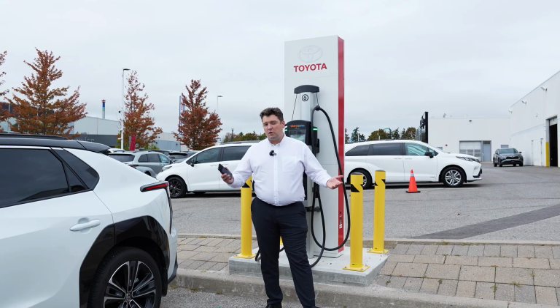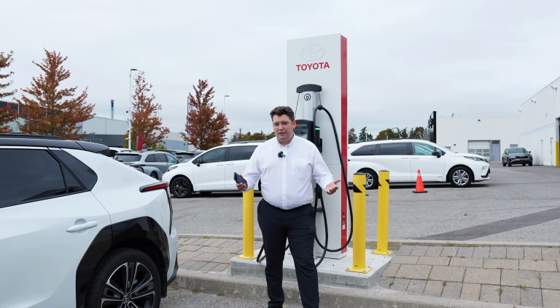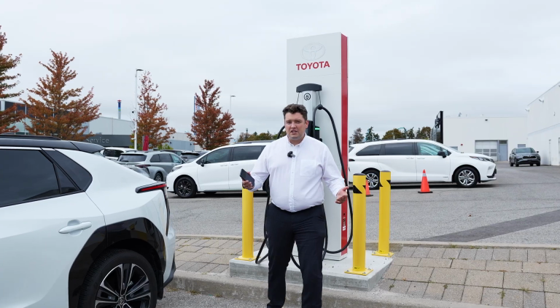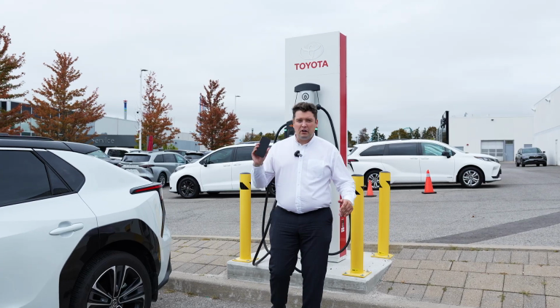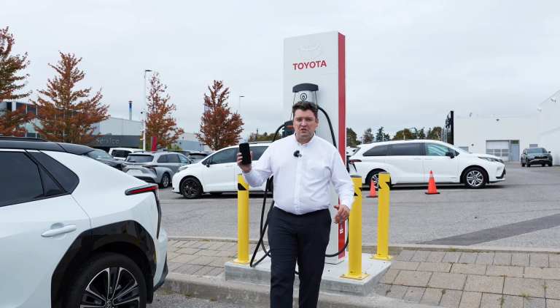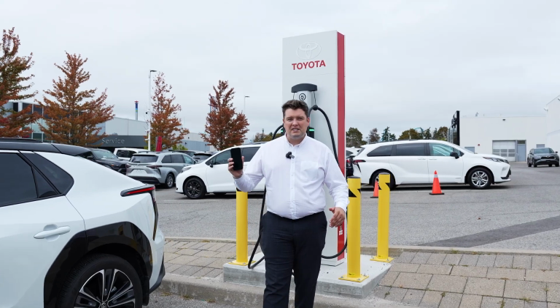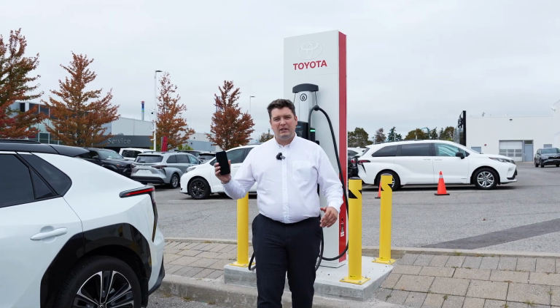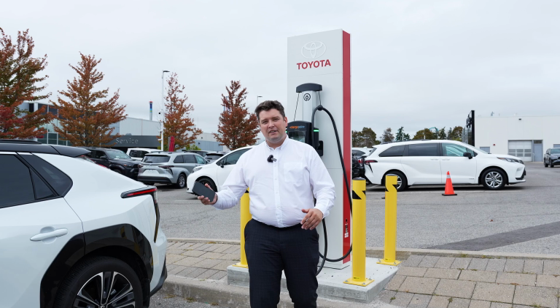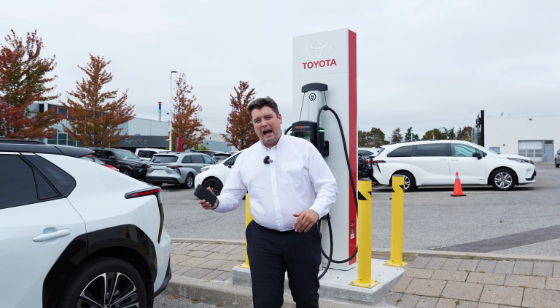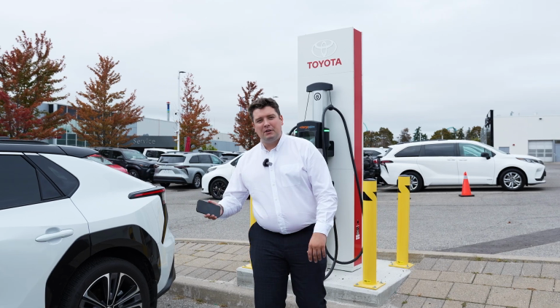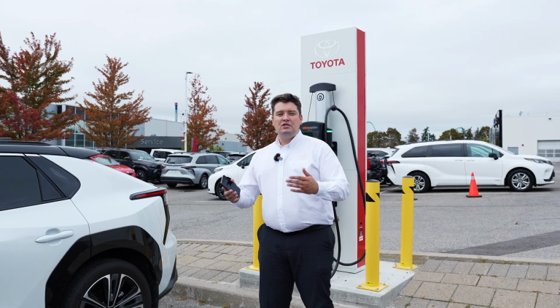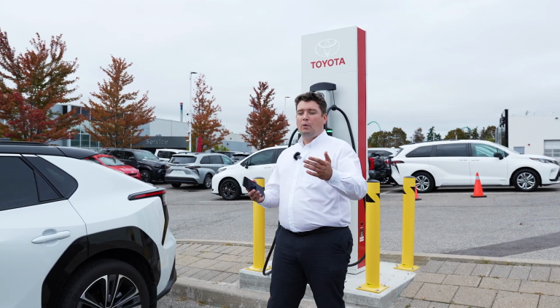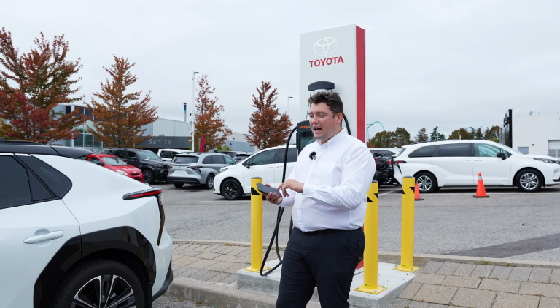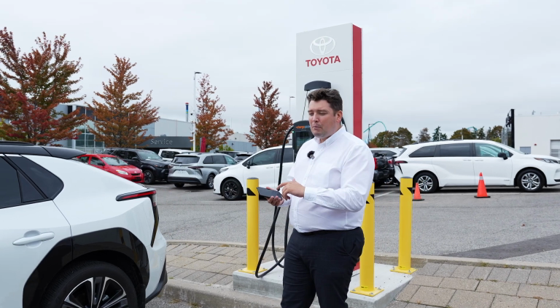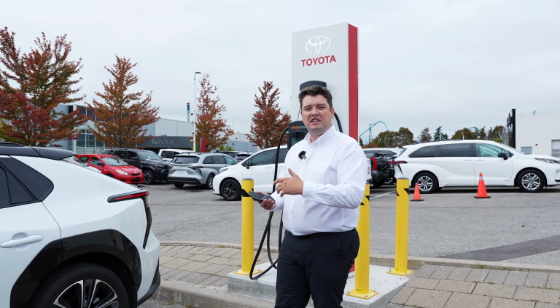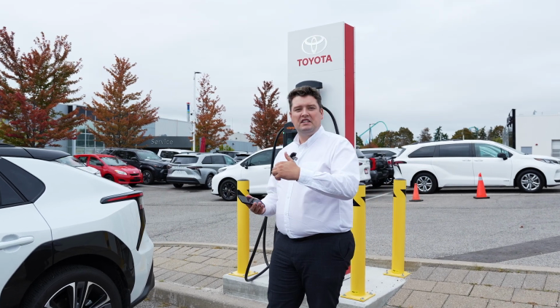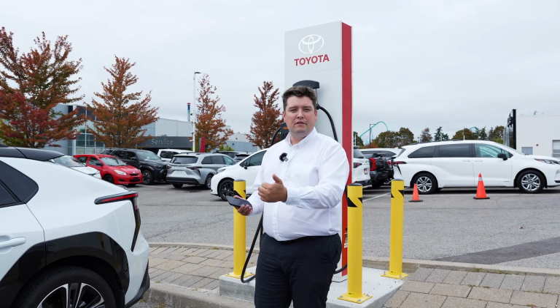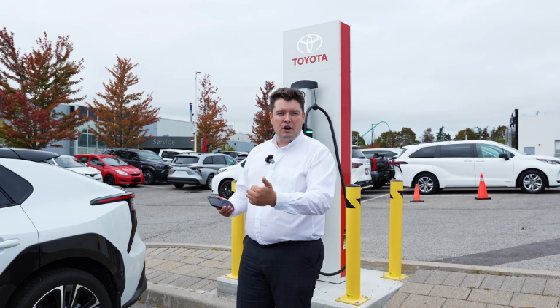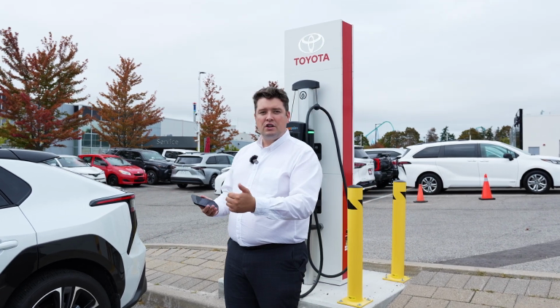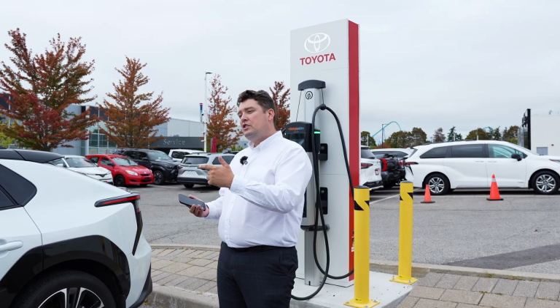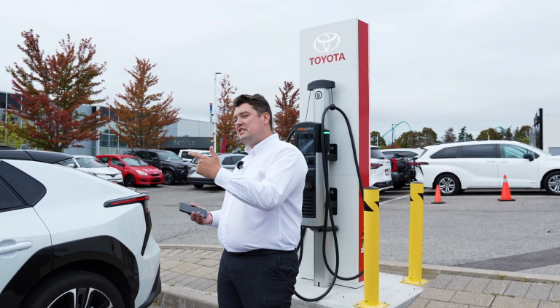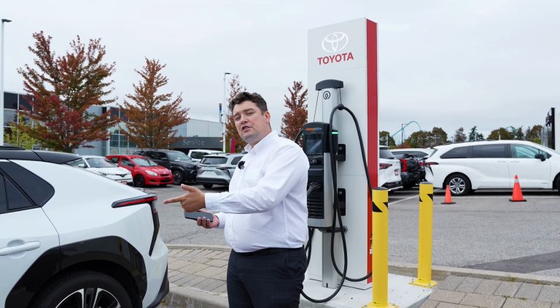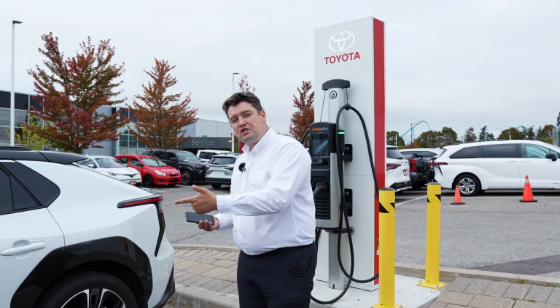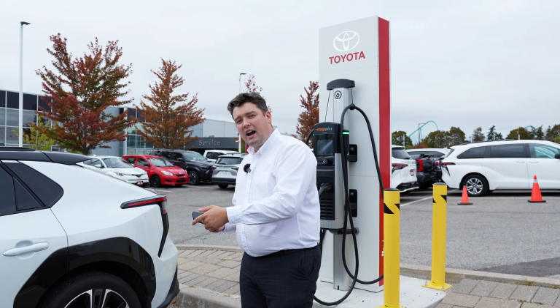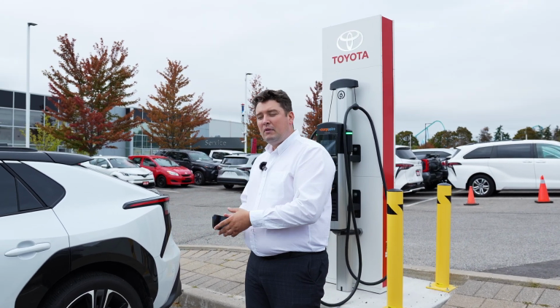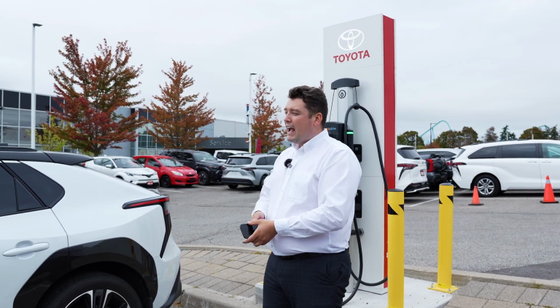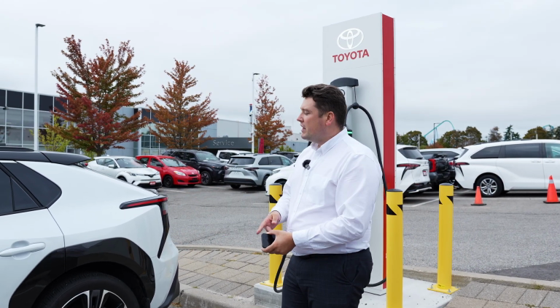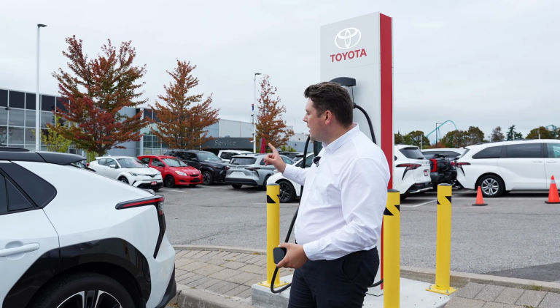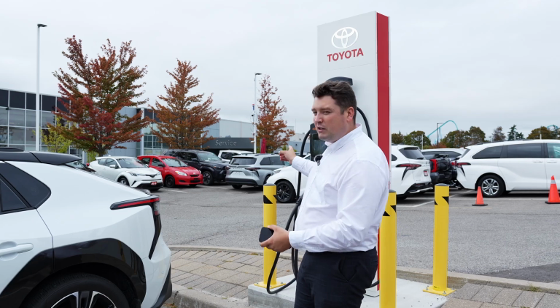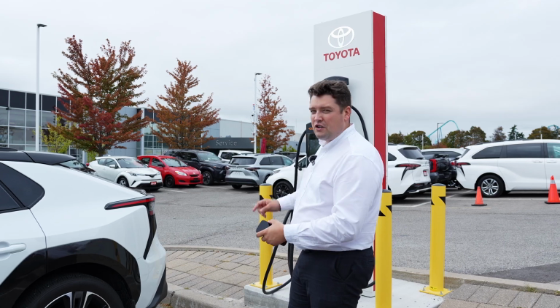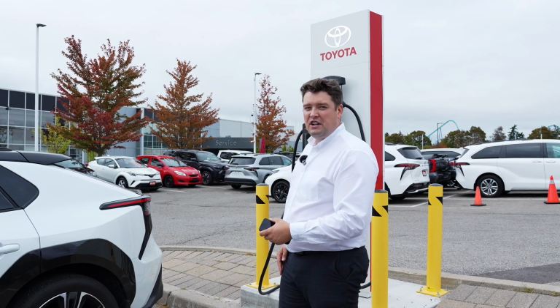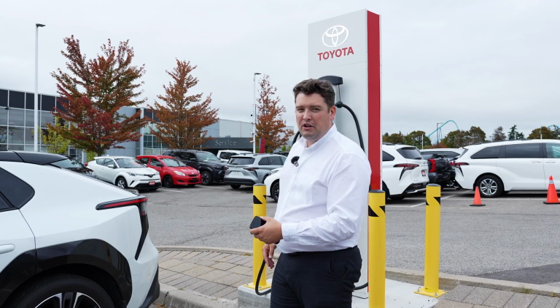Fortunately for us, Toyota also has a really nifty app. With that app, we can see the state of charge, you can set a charging time, and we can find public chargers near you.